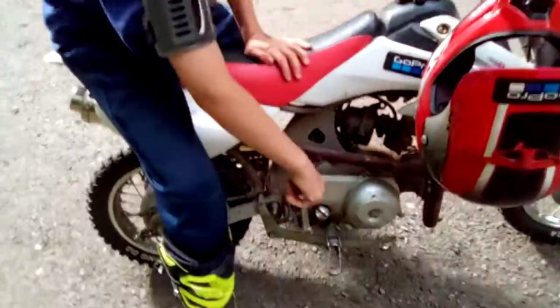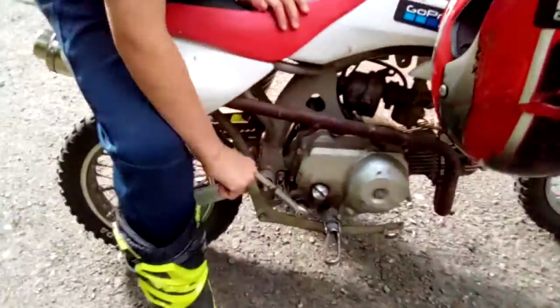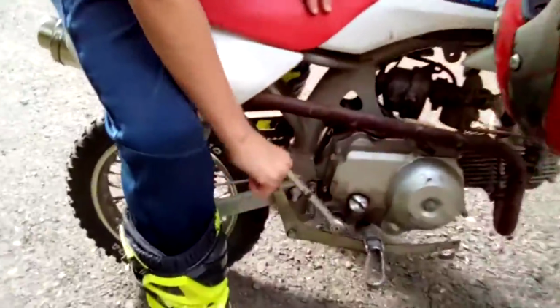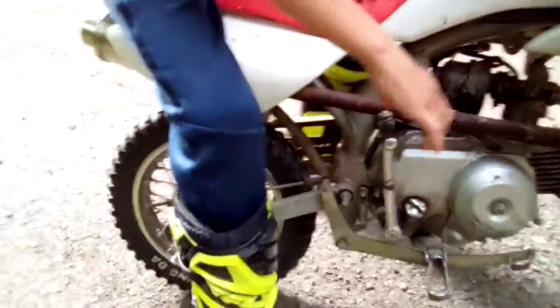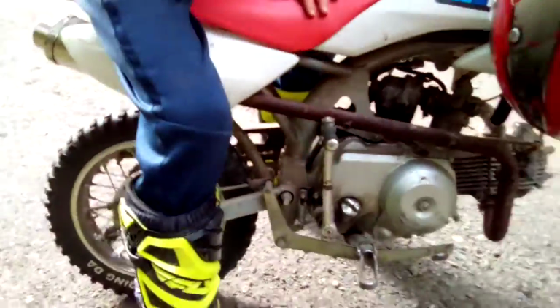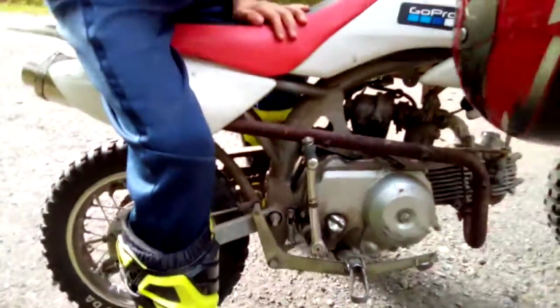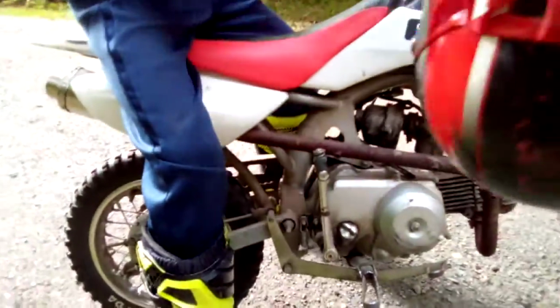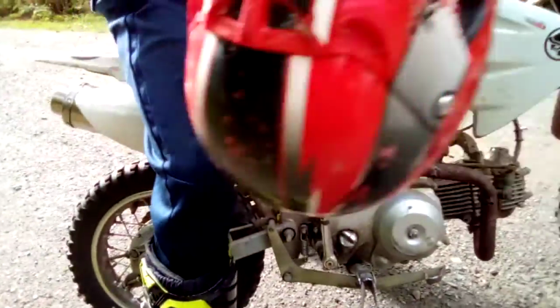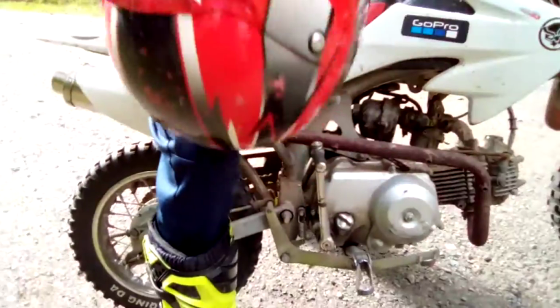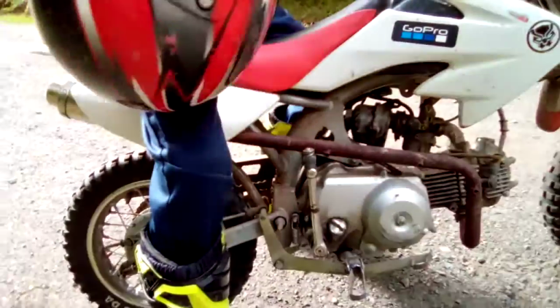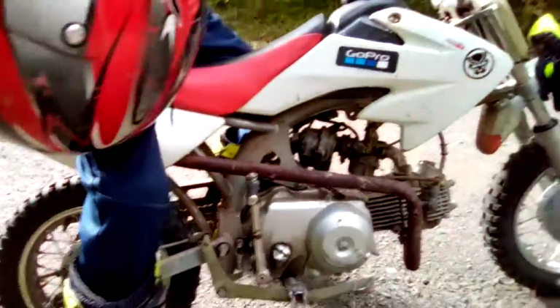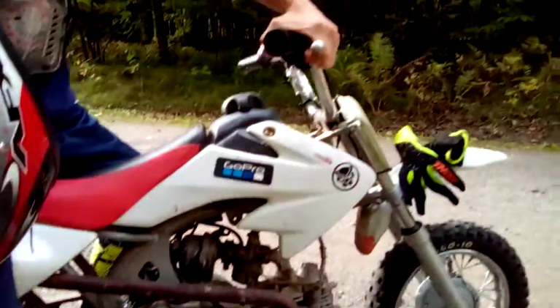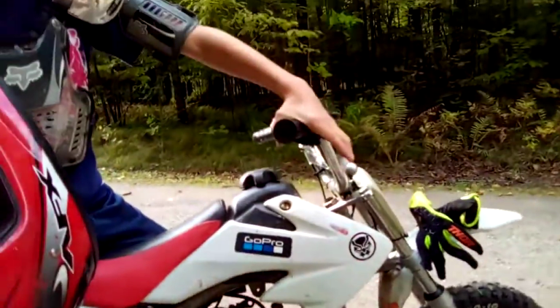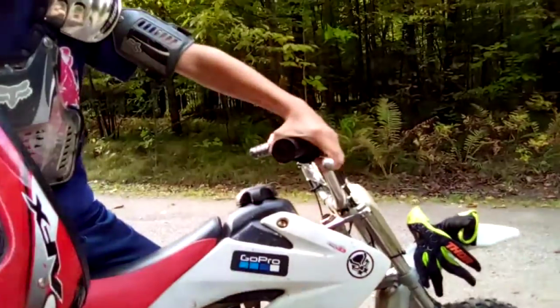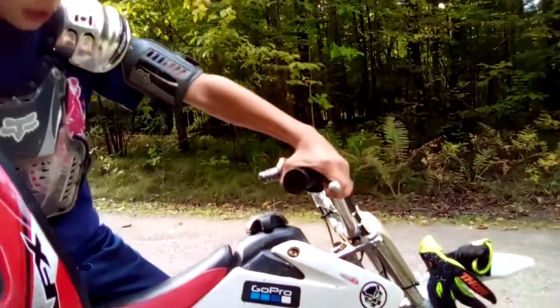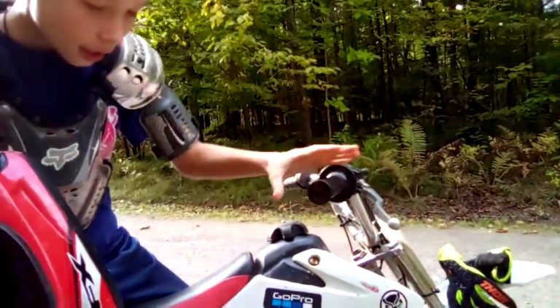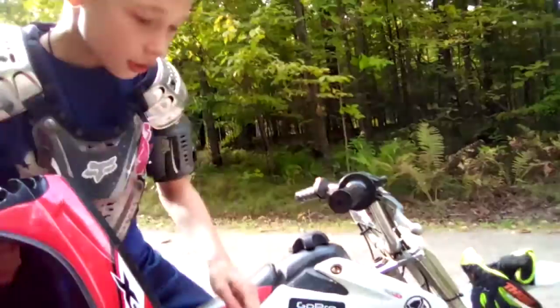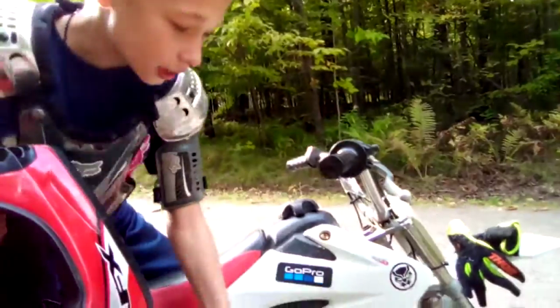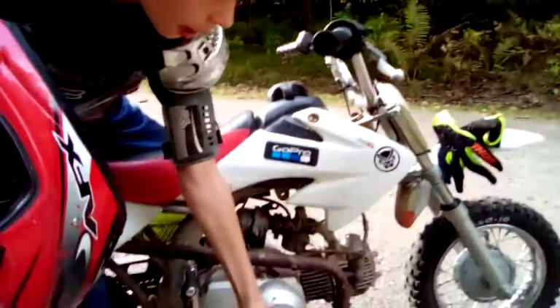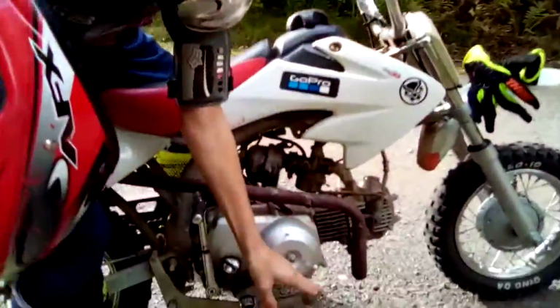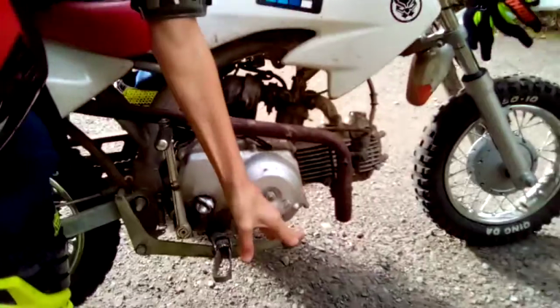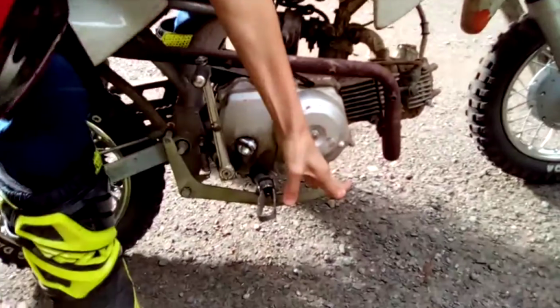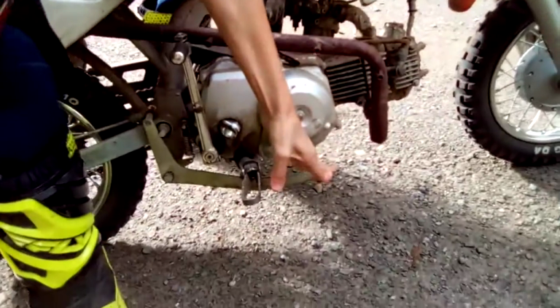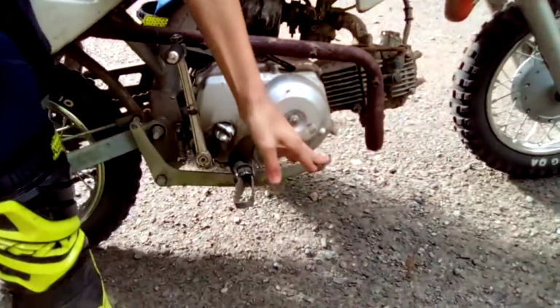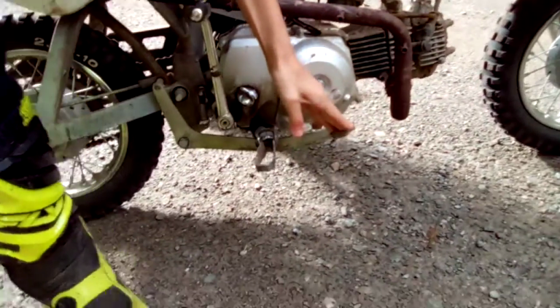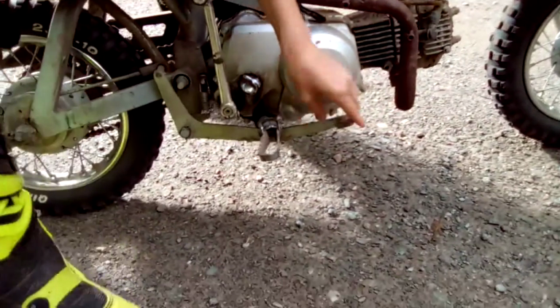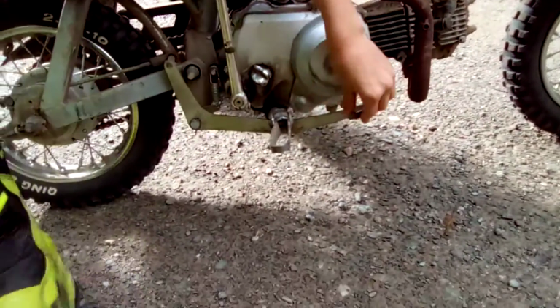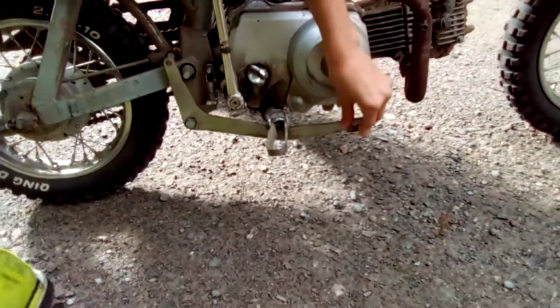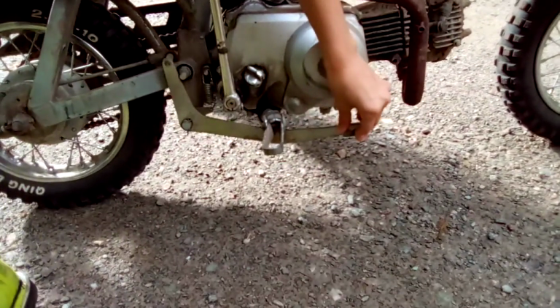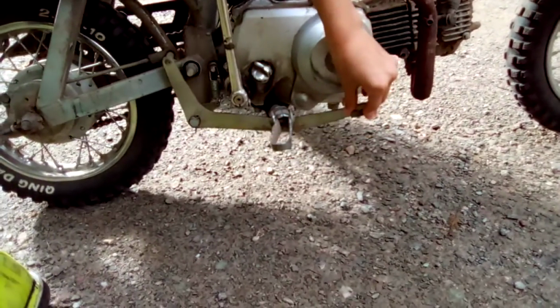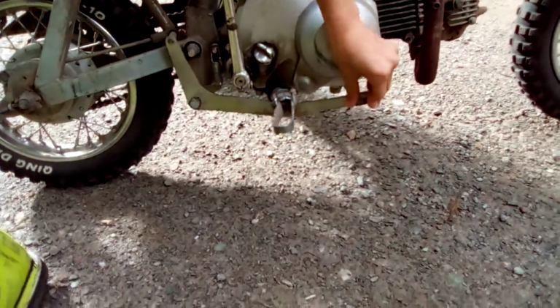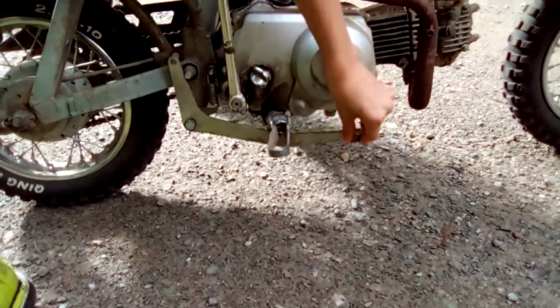You kick it down. Then you have the front brake up here. And then you got the back brake down here. As you can see, you can go all the way to the back tire.